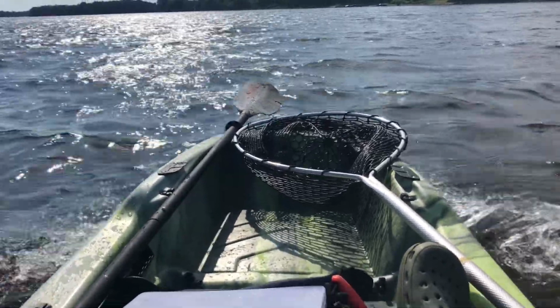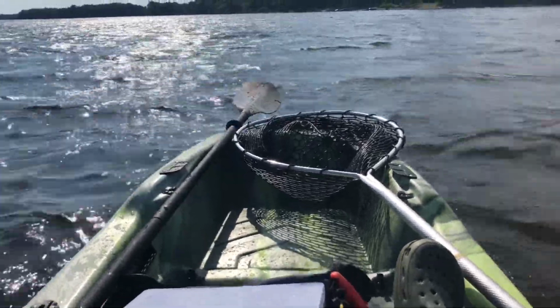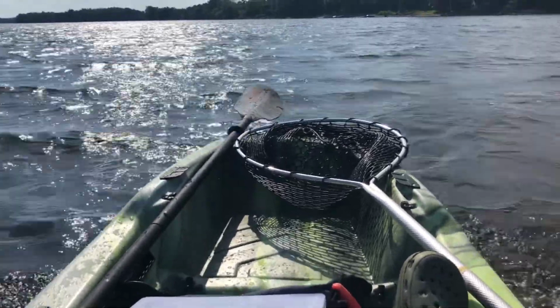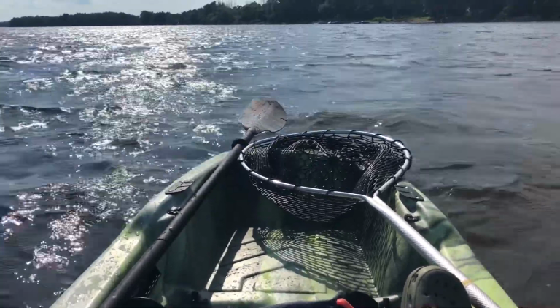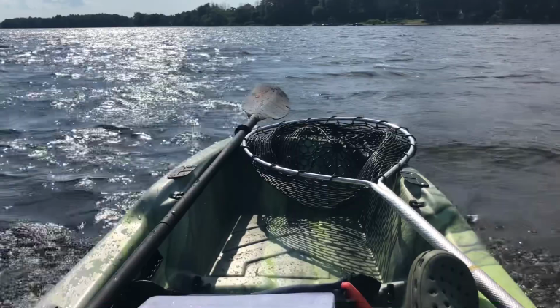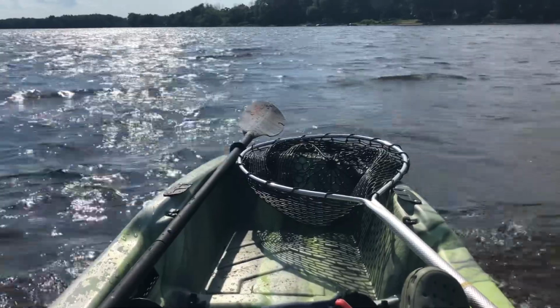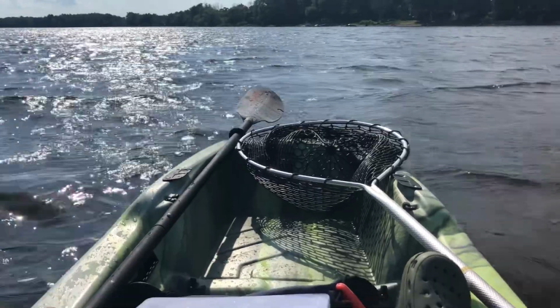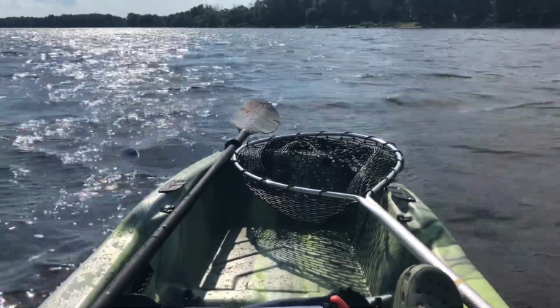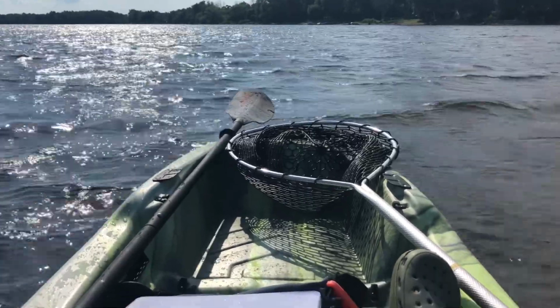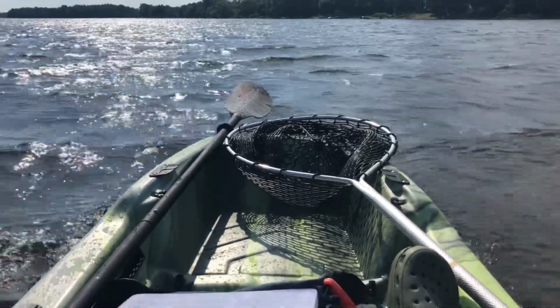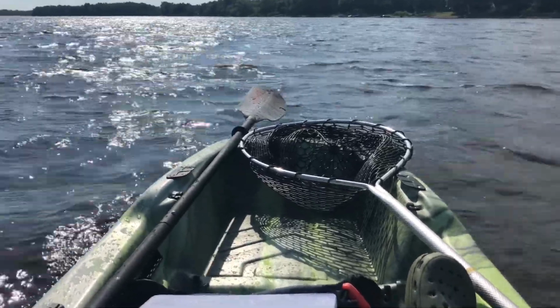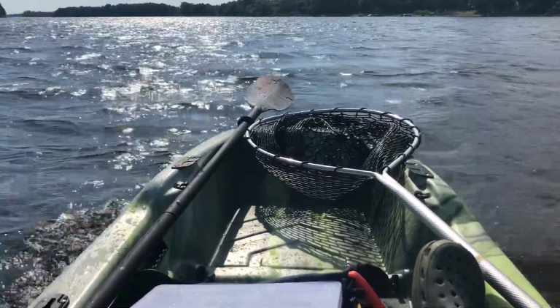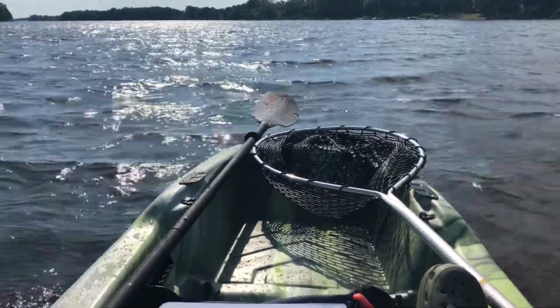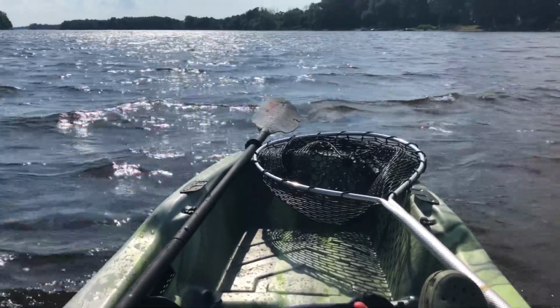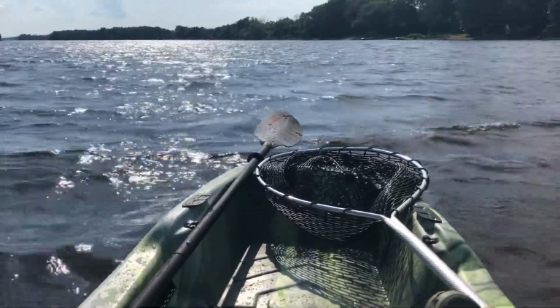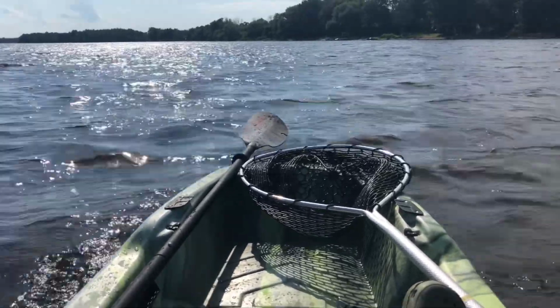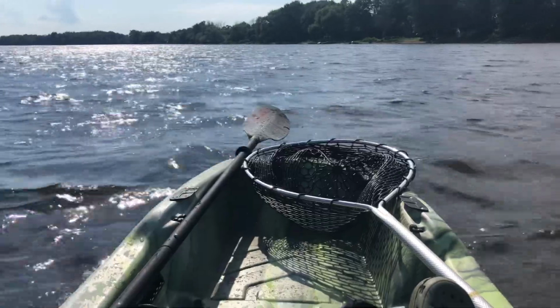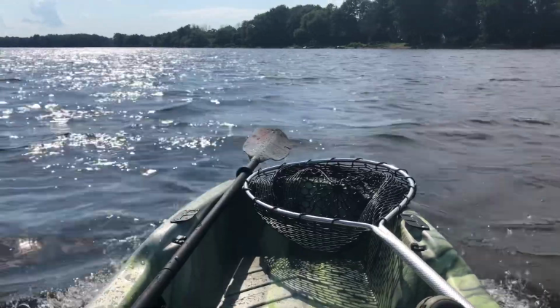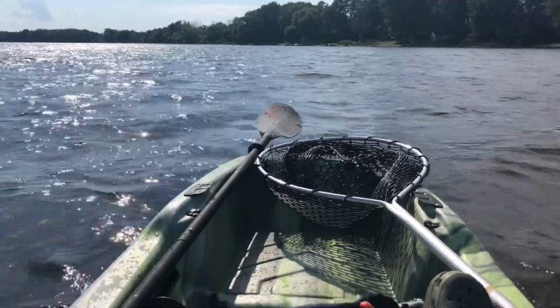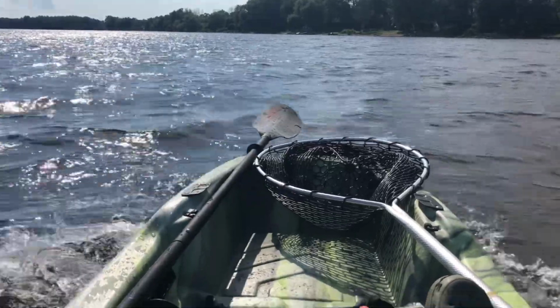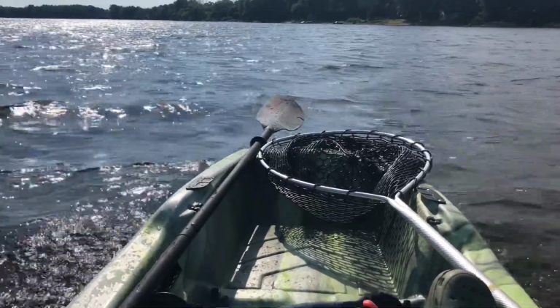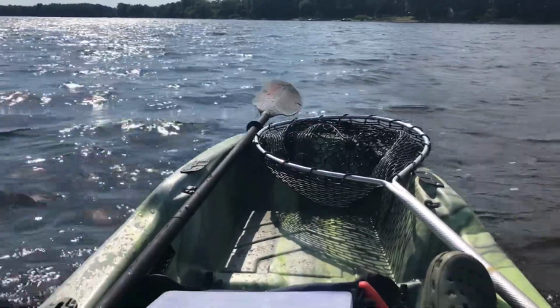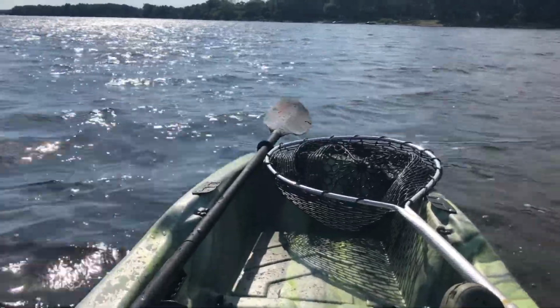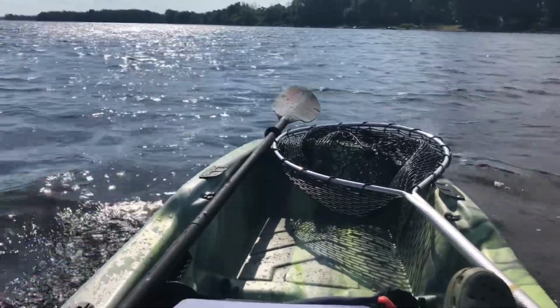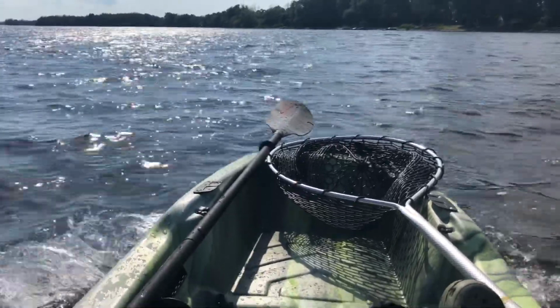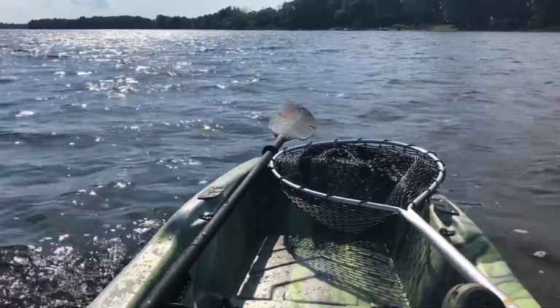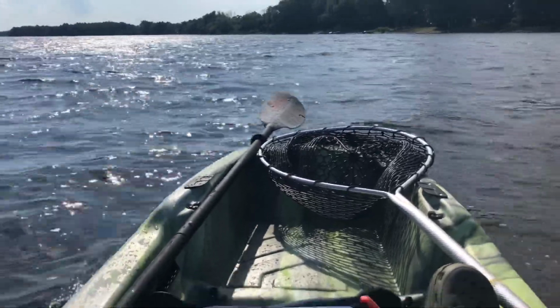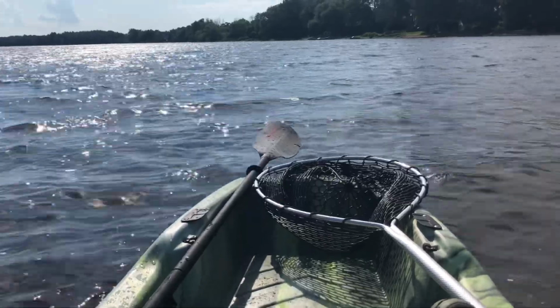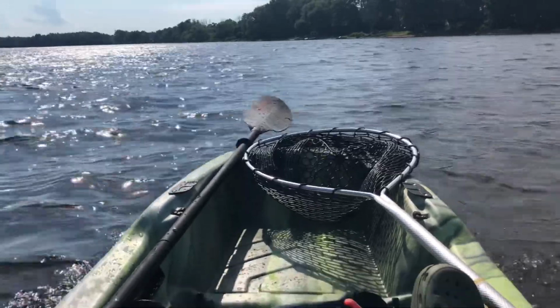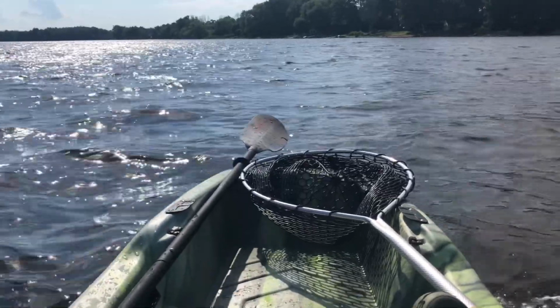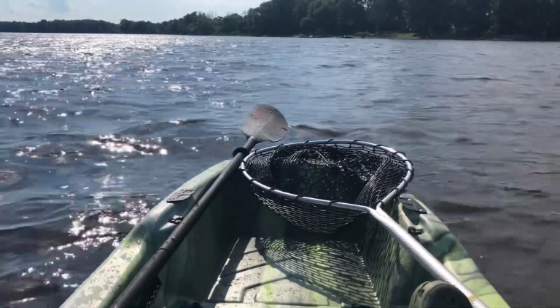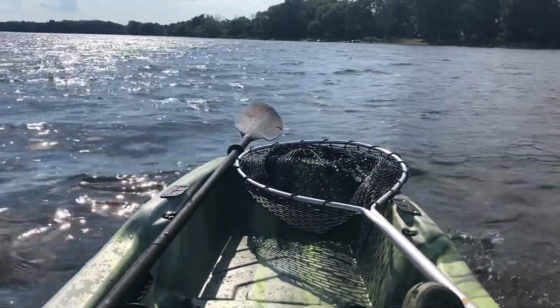The electric motor is just a Minn Kota C30 — just perfect. Not too much, not too powerful to drain my battery, but just enough to get me around, especially in conditions like this. It's about a 12 to 13 miles an hour wind right now.